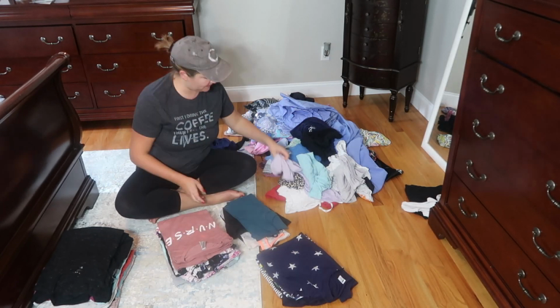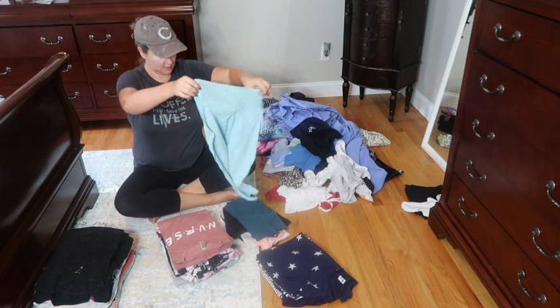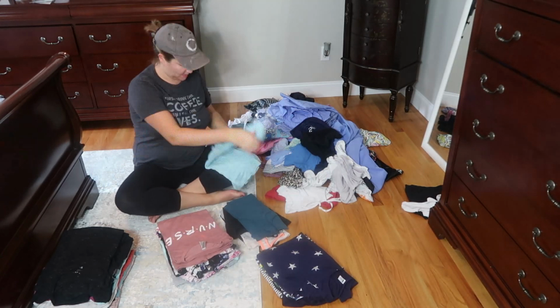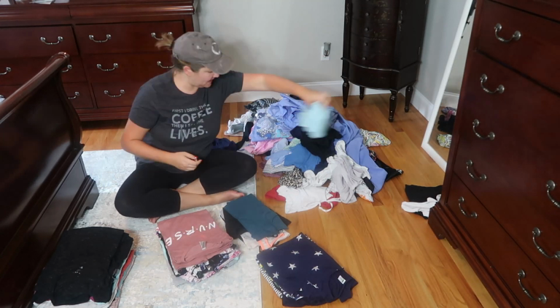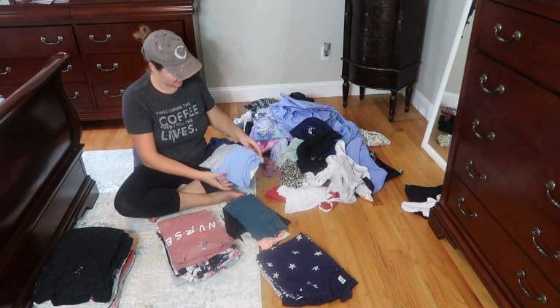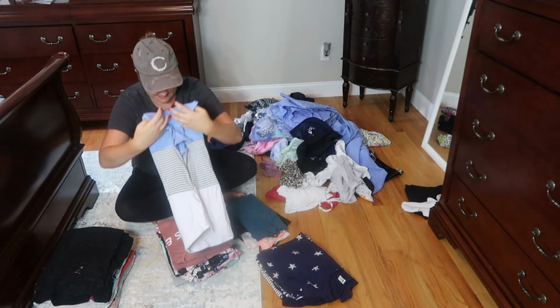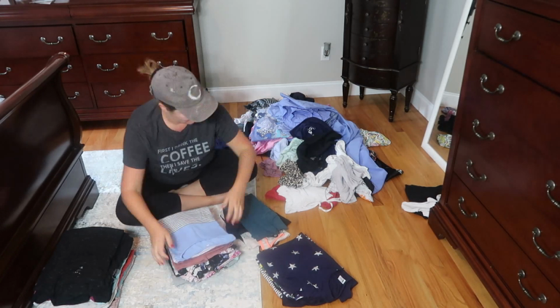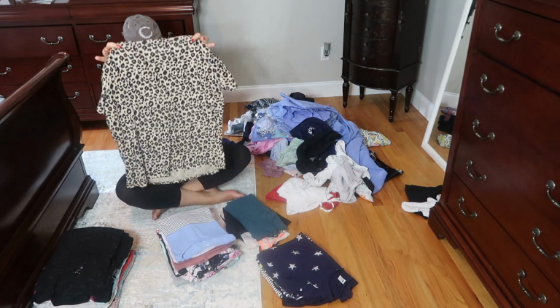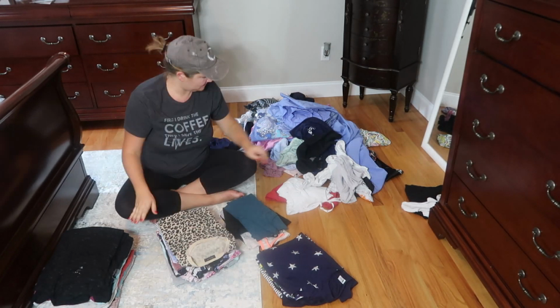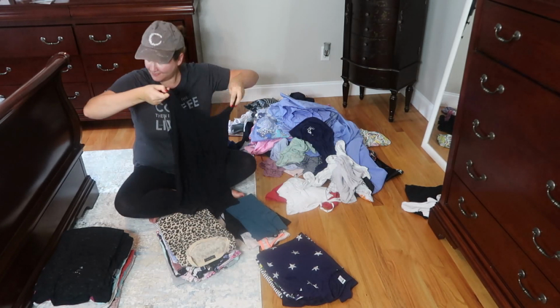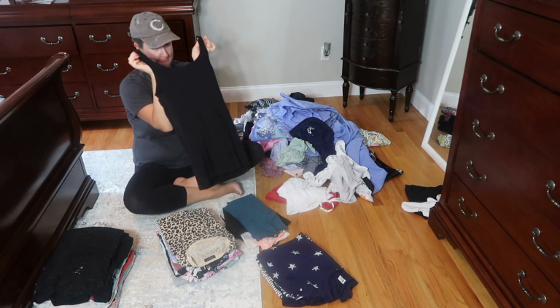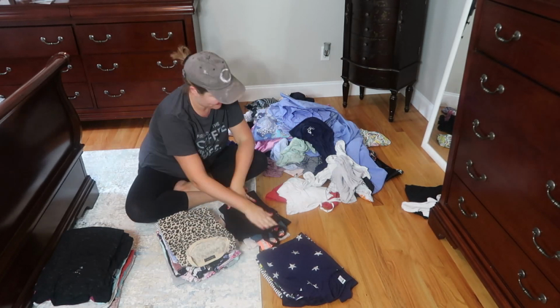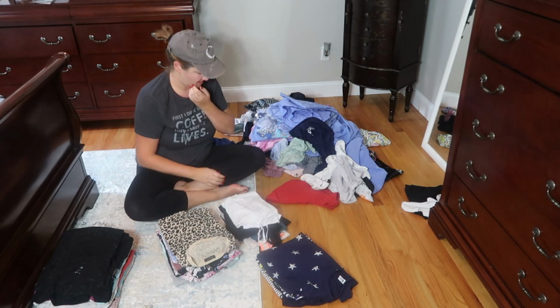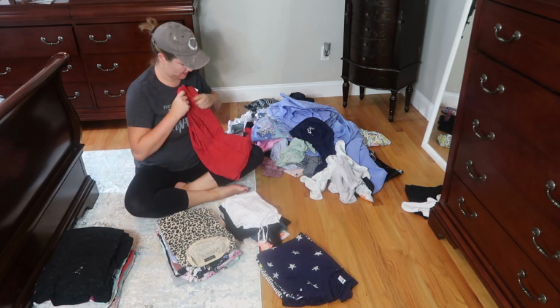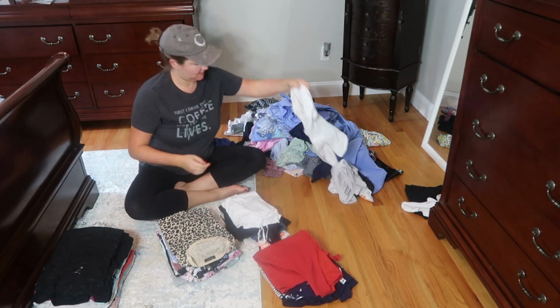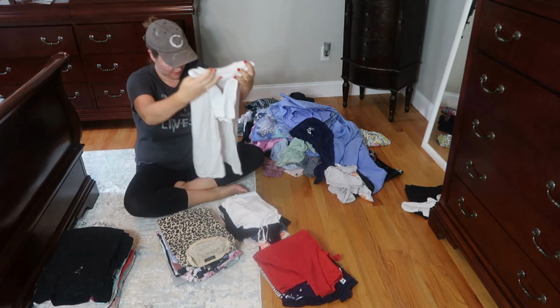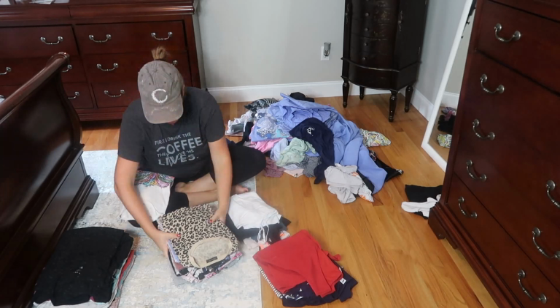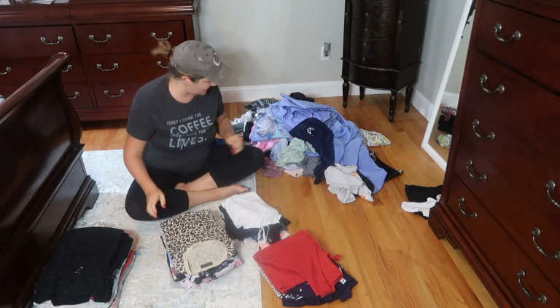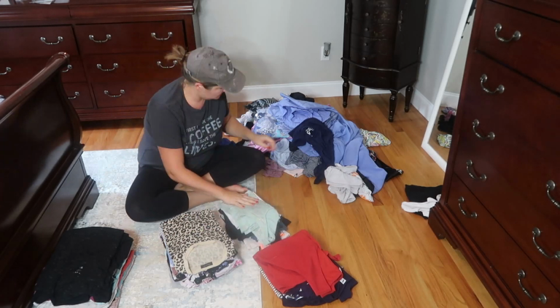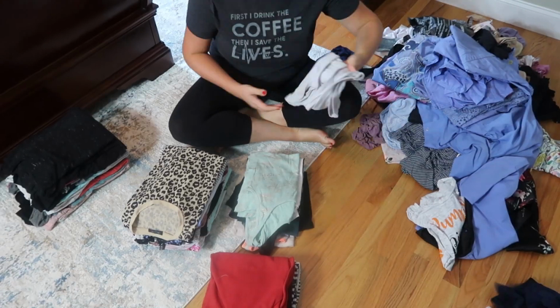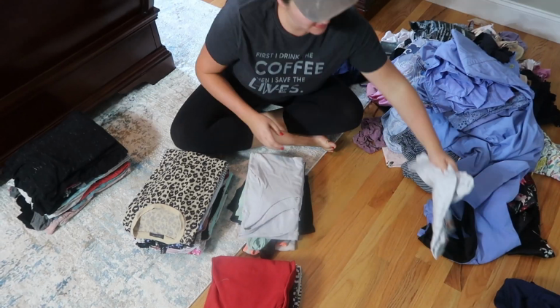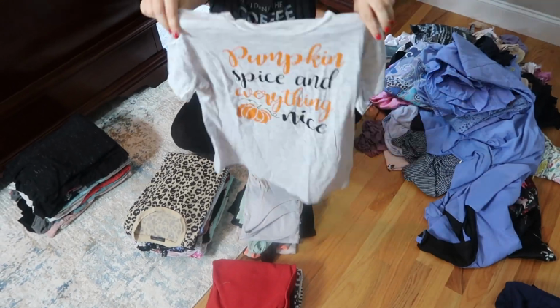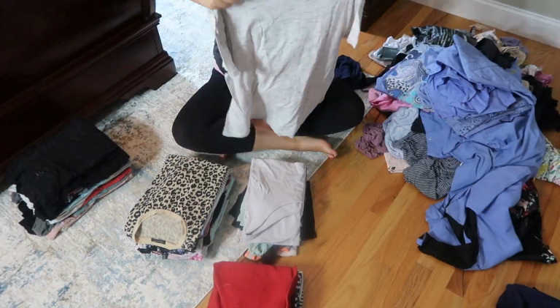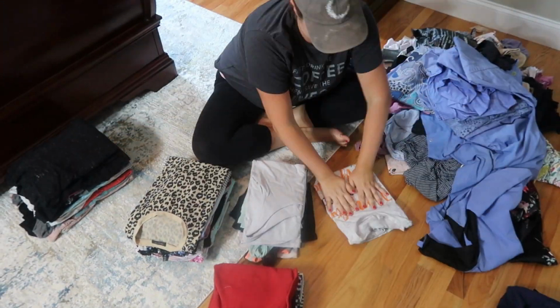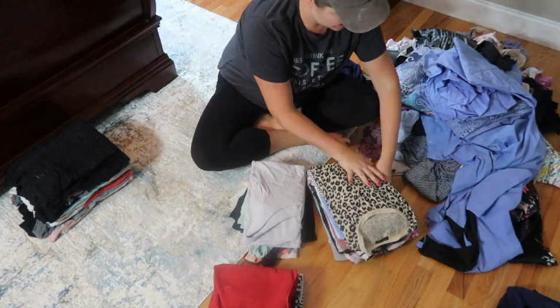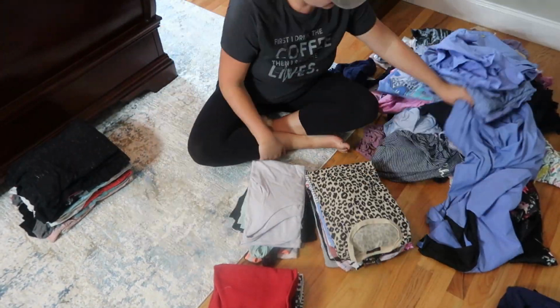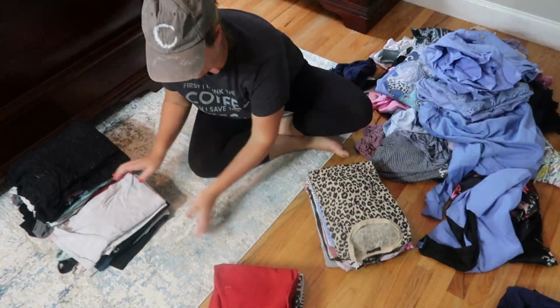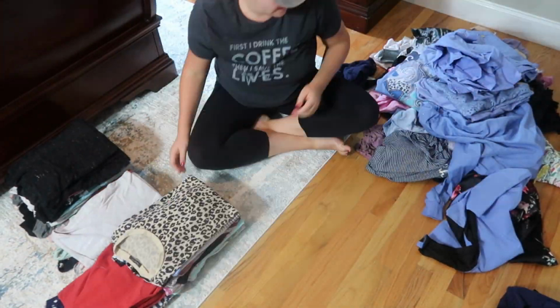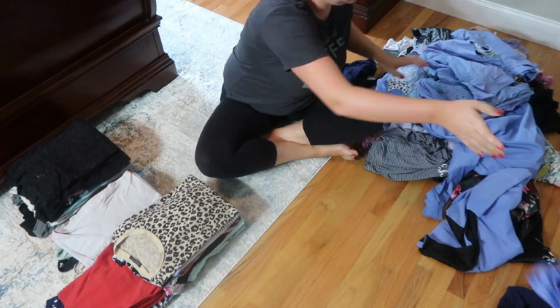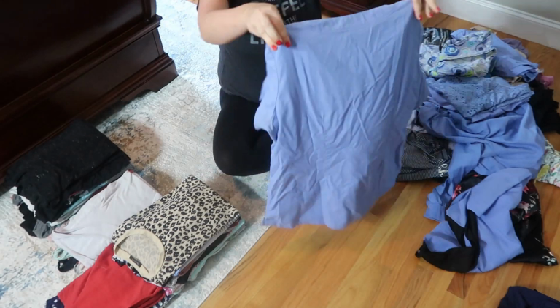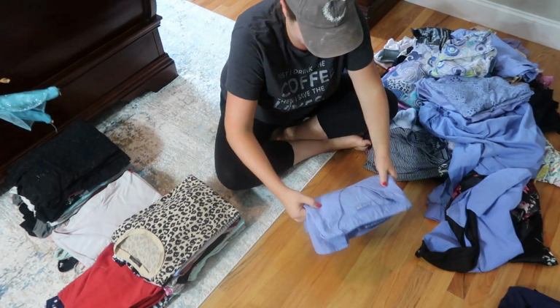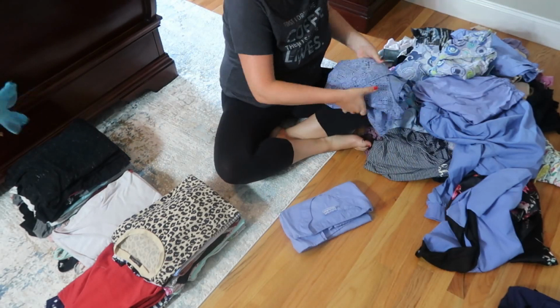Once I got my entire dresser emptied out, I'm going to go ahead and sort through my clothes. There were quite a few pieces that I decided to donate, and then I'm just going to fold everything really nicely into piles before I put it back in the dresser, nice and organized.